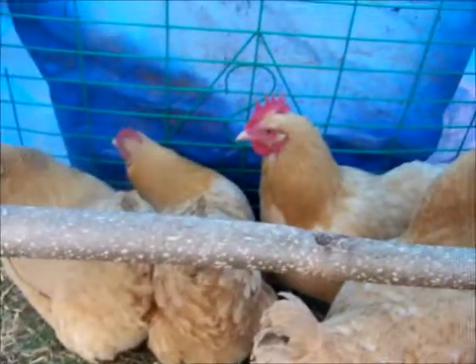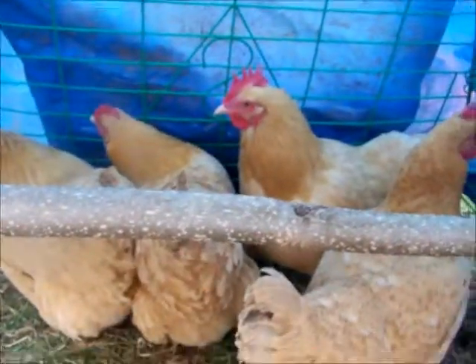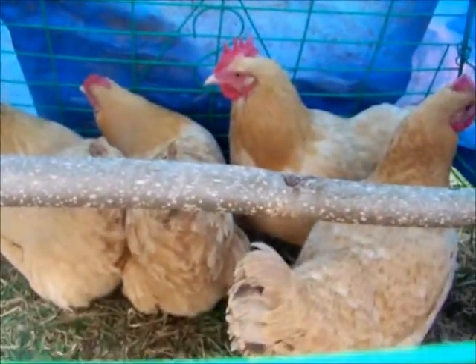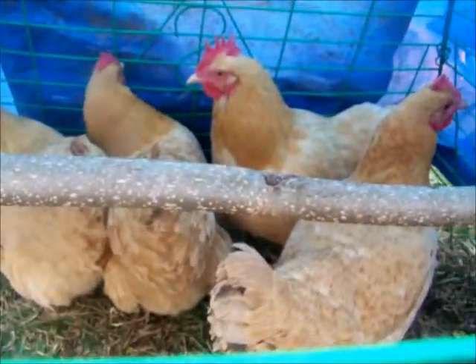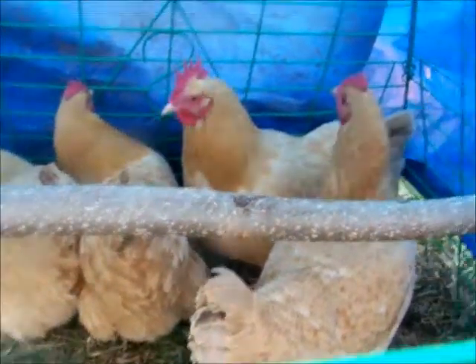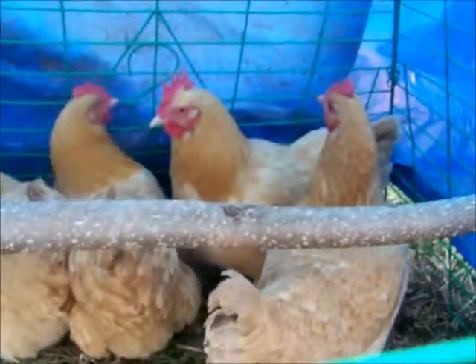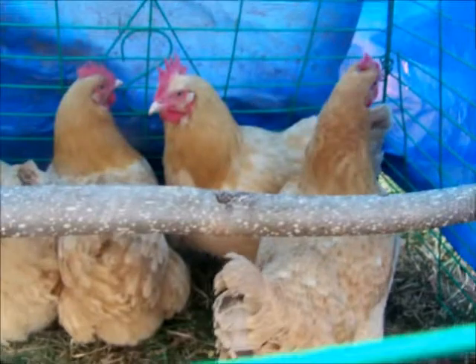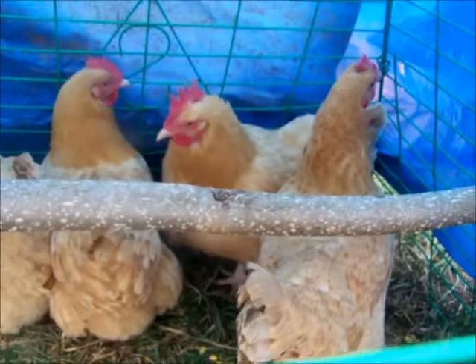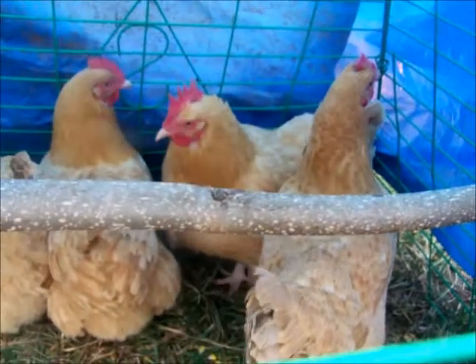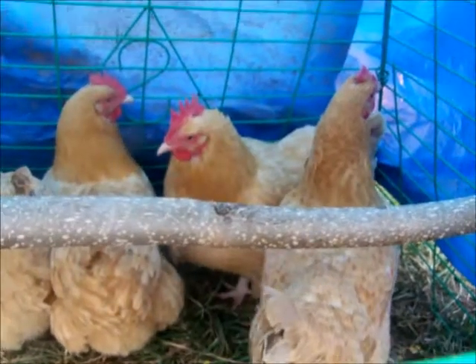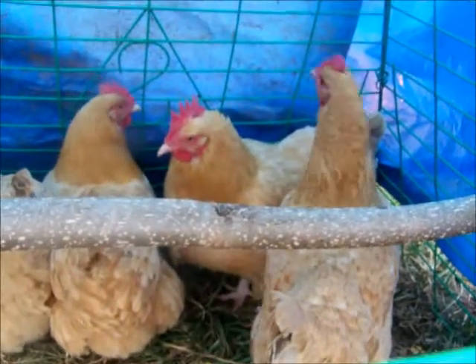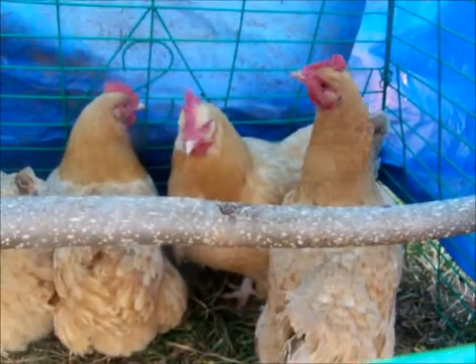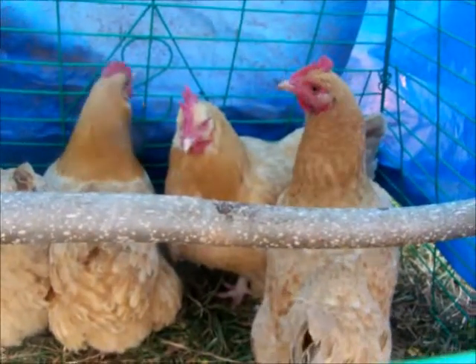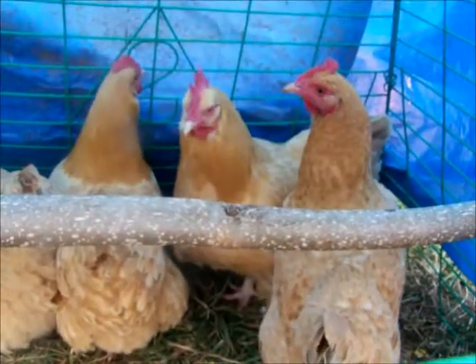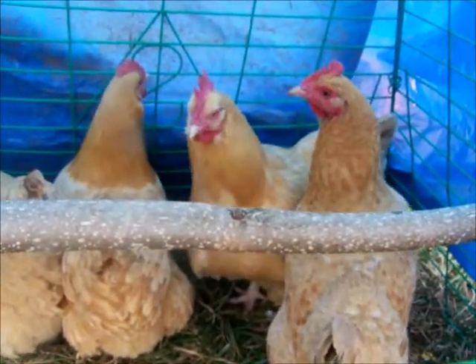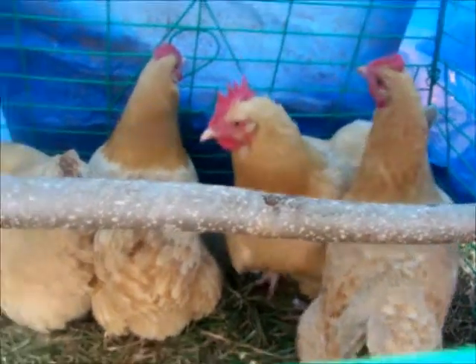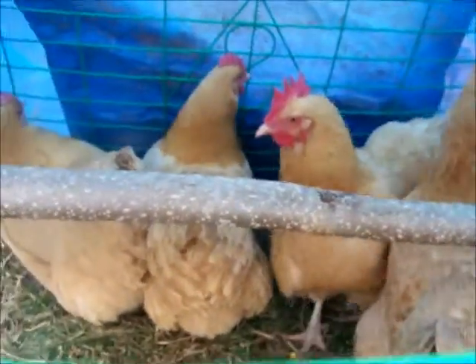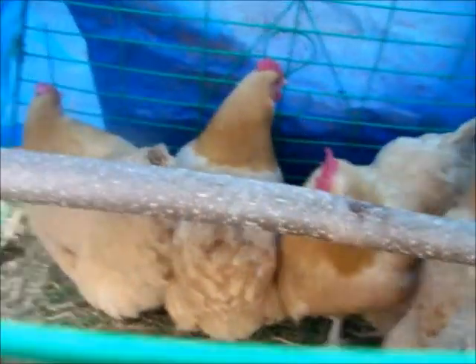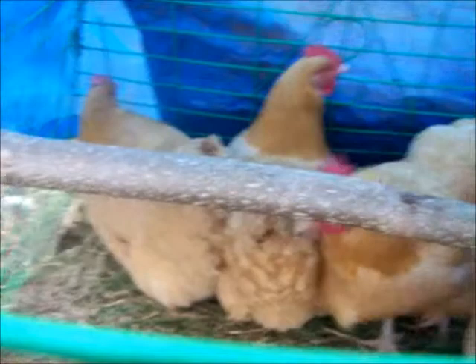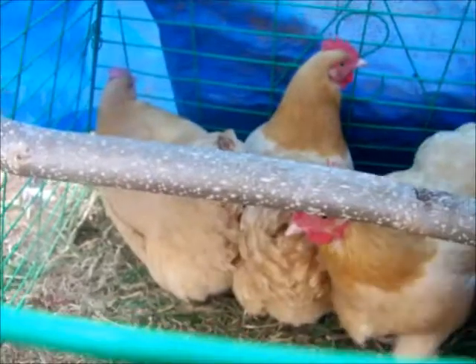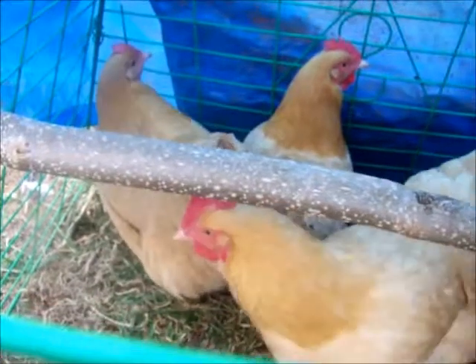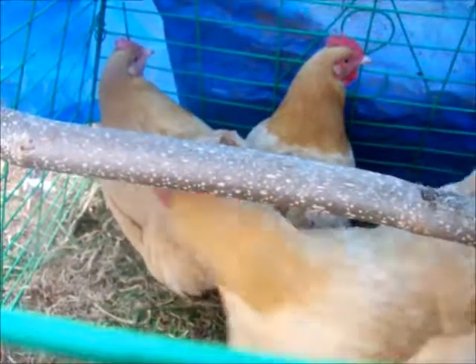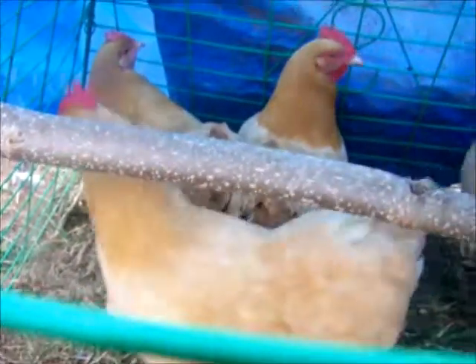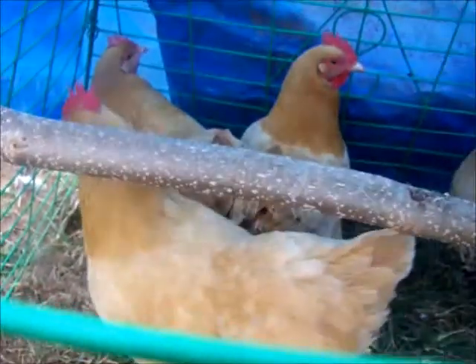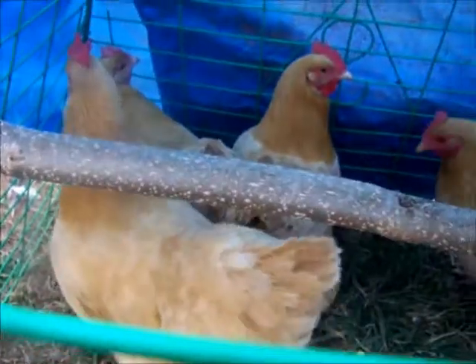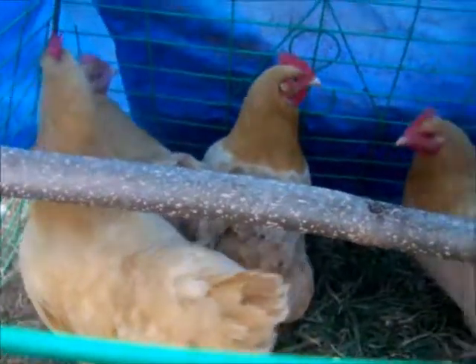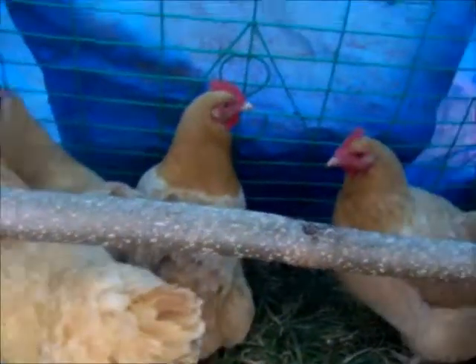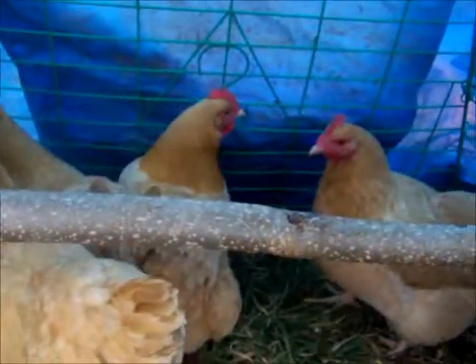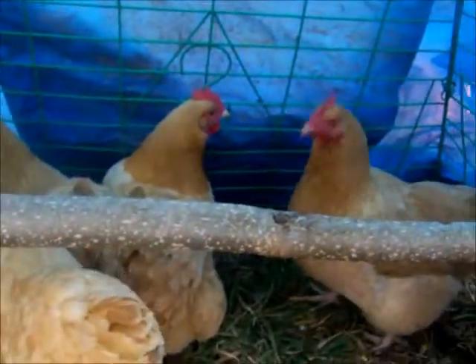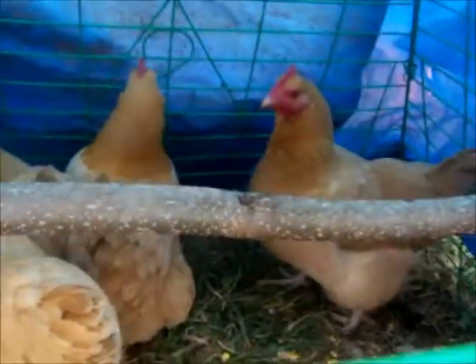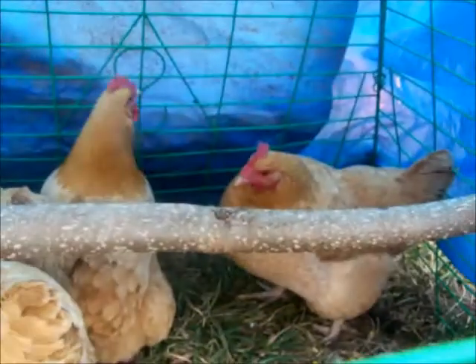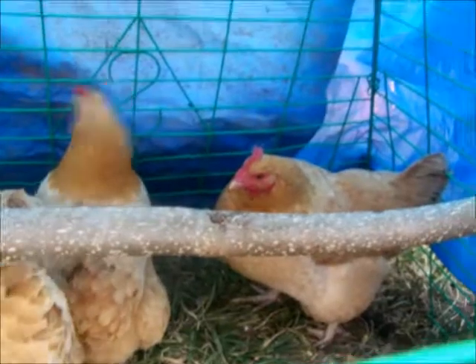I don't have any names for any of these yet — I just got them yesterday around one o'clock. I'm going to have a lot of fun with these girls, just sitting back watching them having fun.